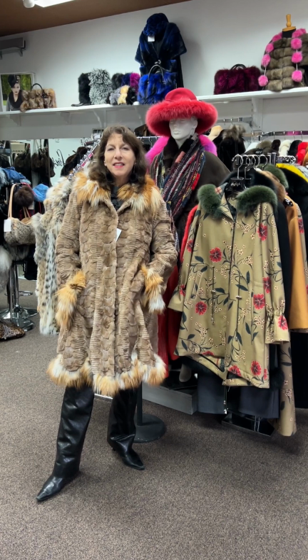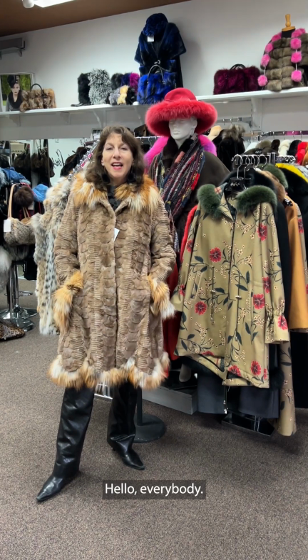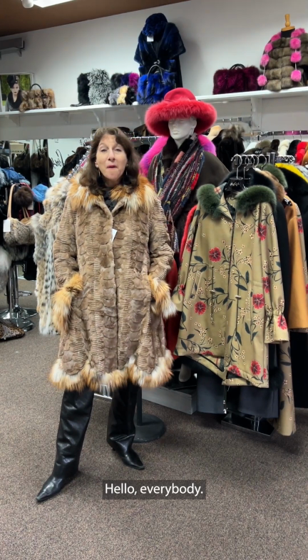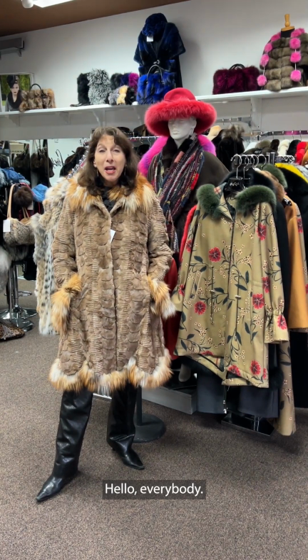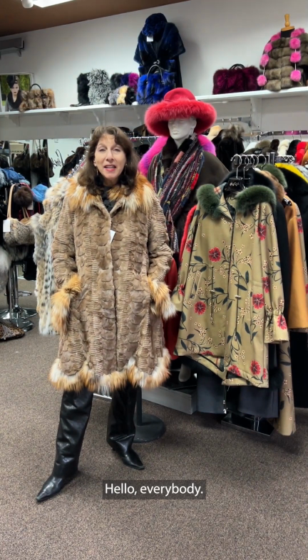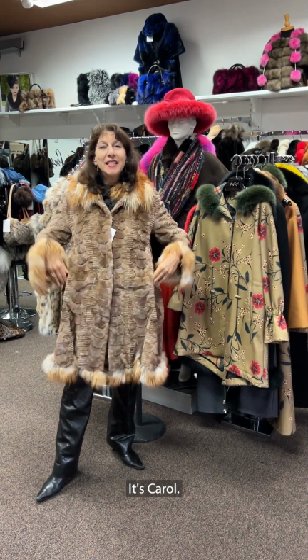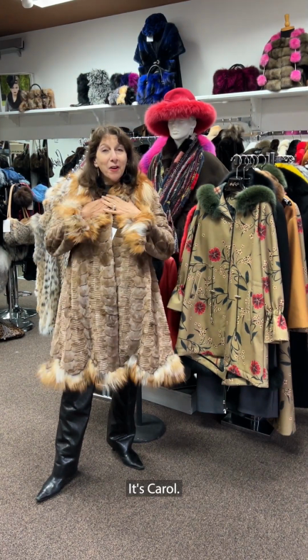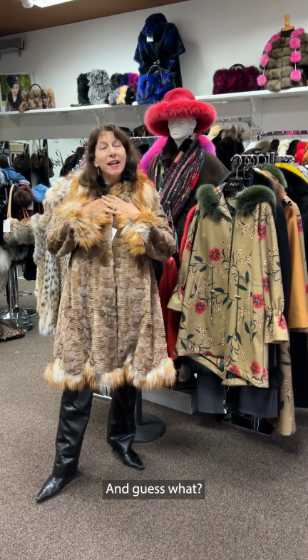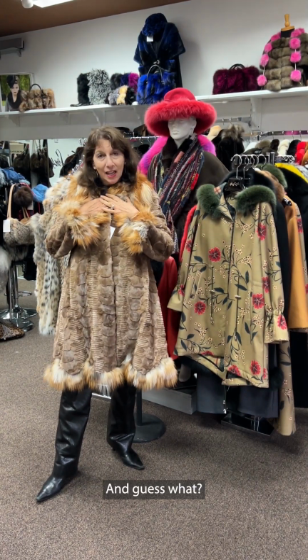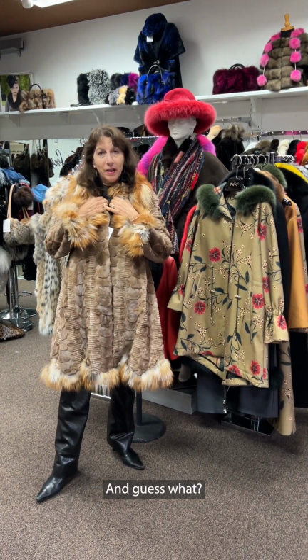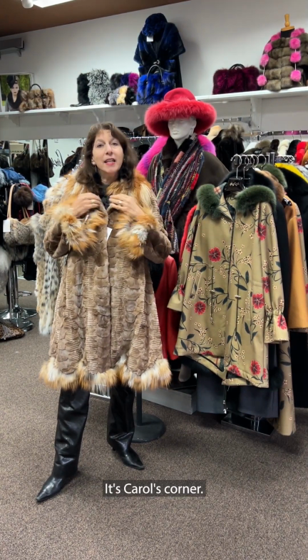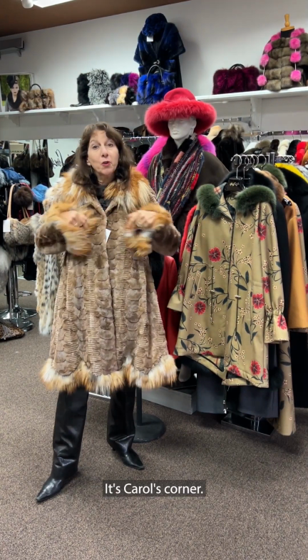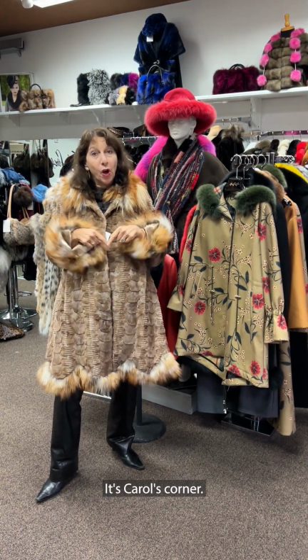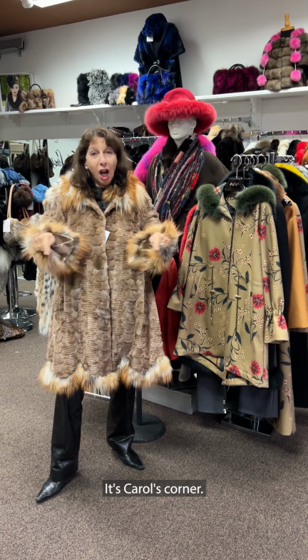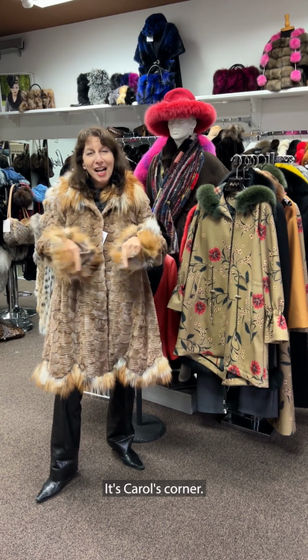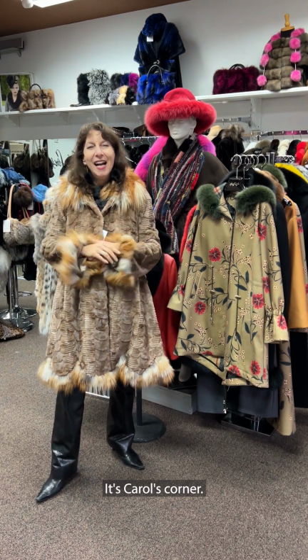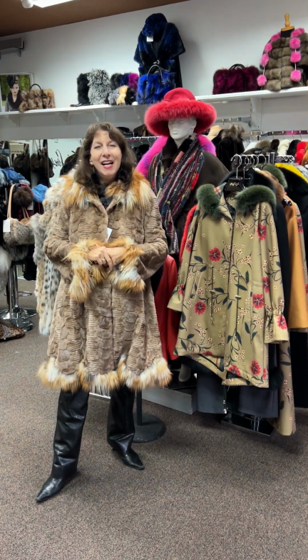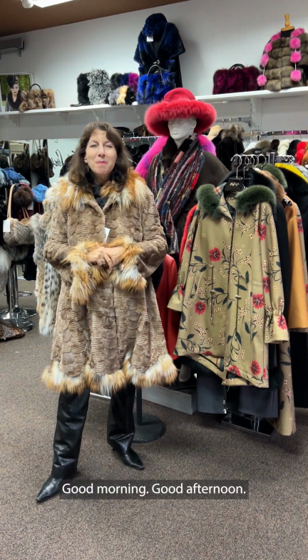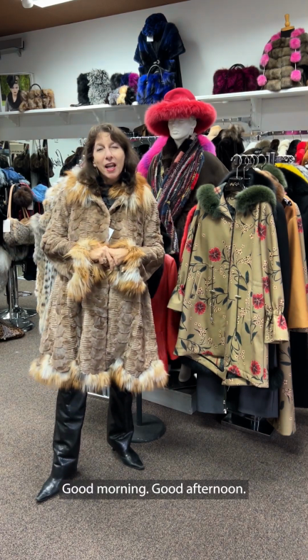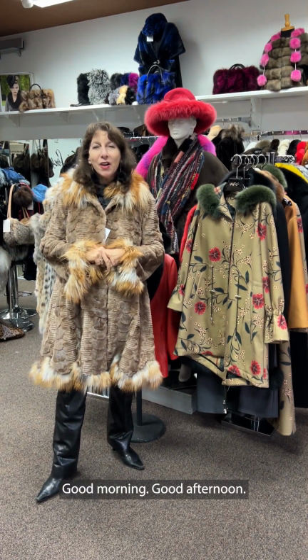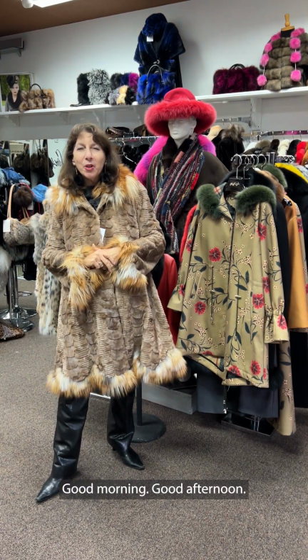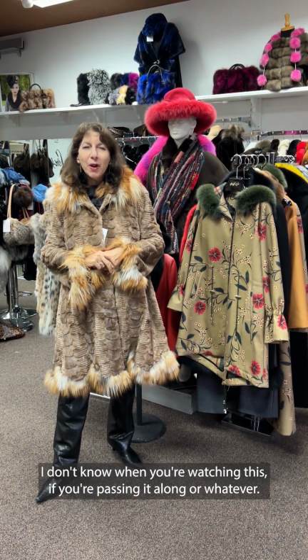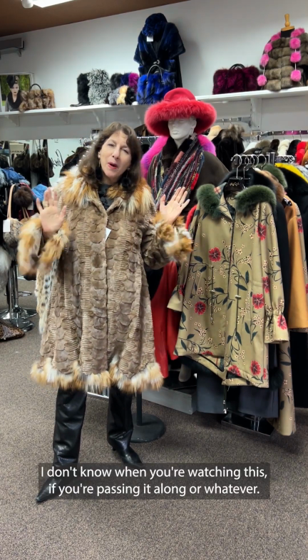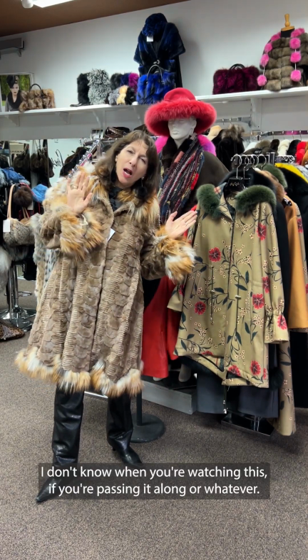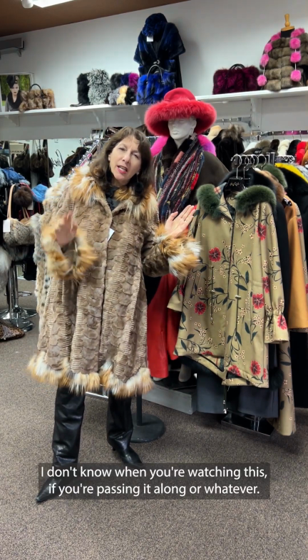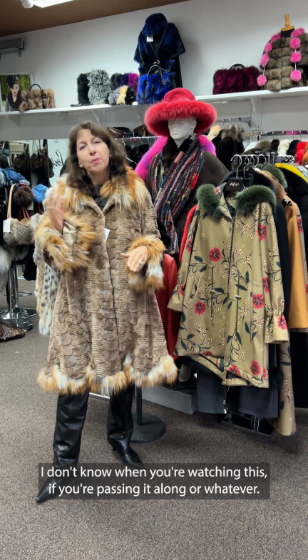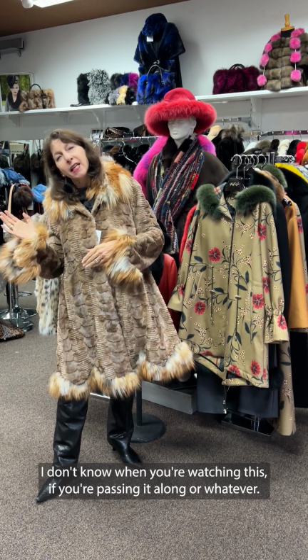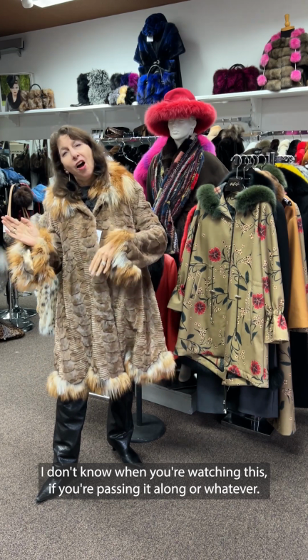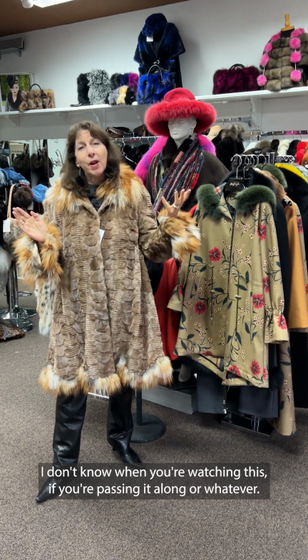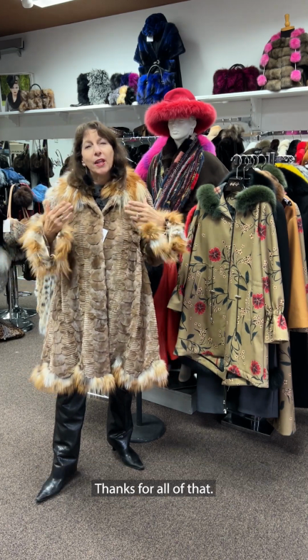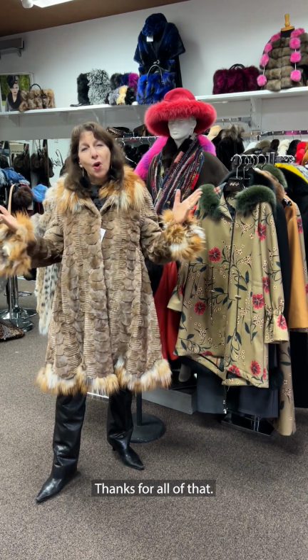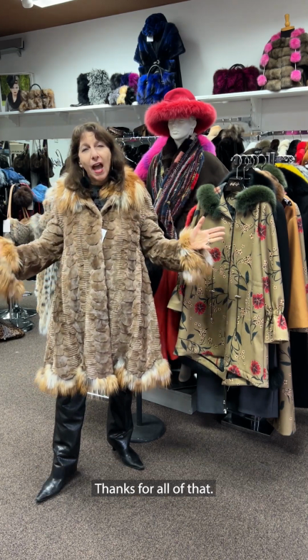Hello everybody, it's Carol and guess what? It's Carol's Corner. Good morning, good afternoon — I don't know when you're watching this, if you're passing it along or whatever. Thanks for all of that.